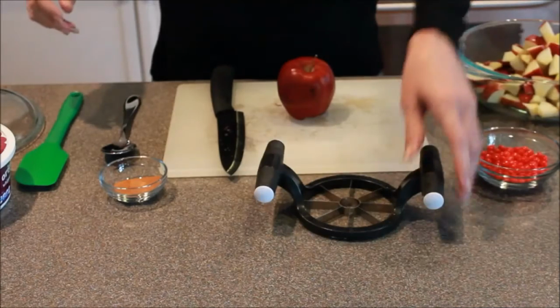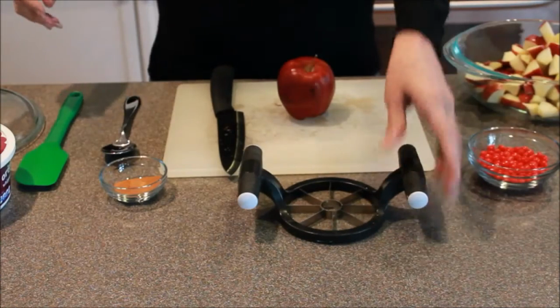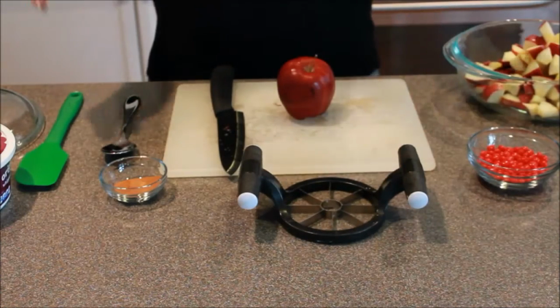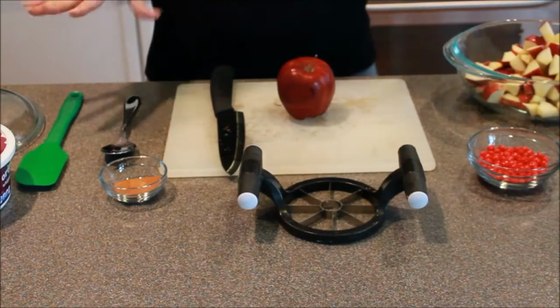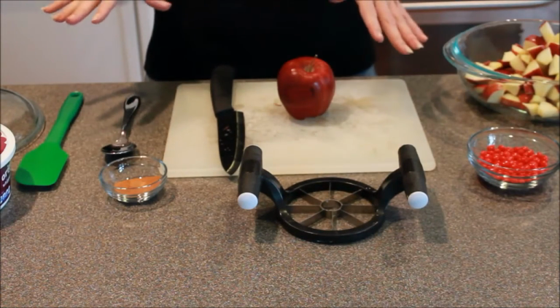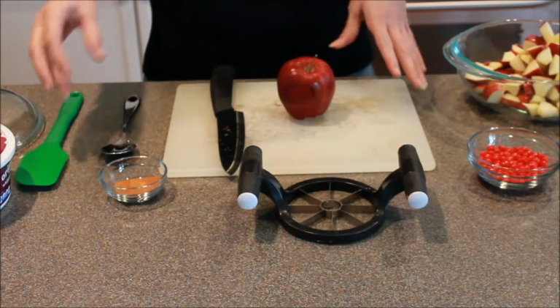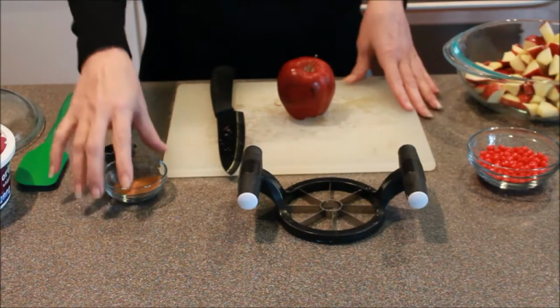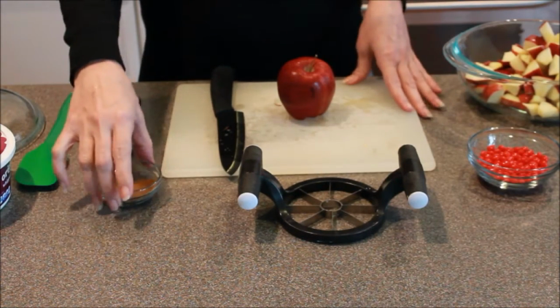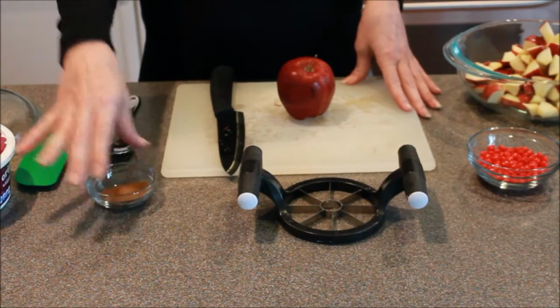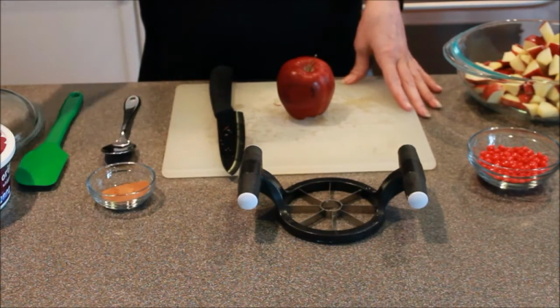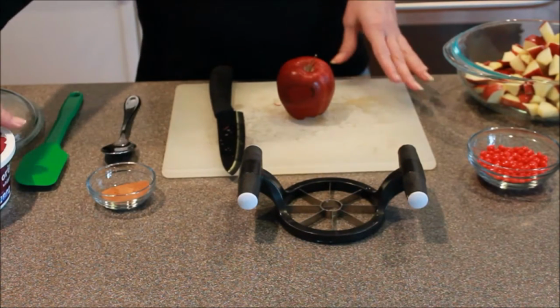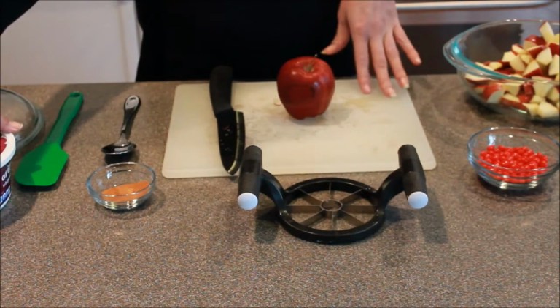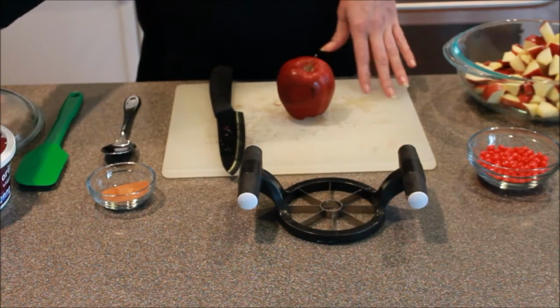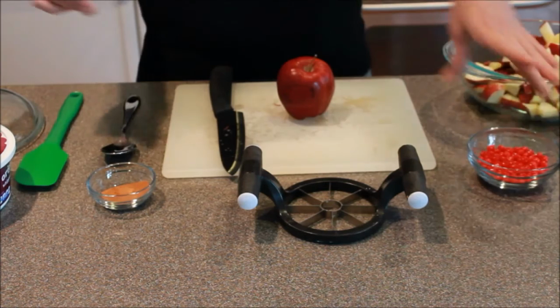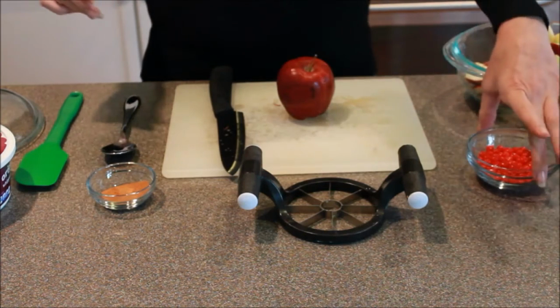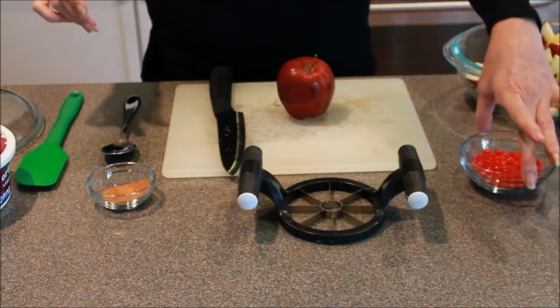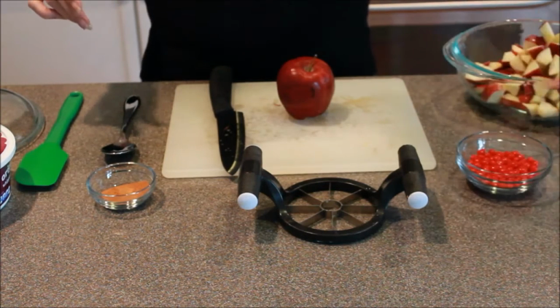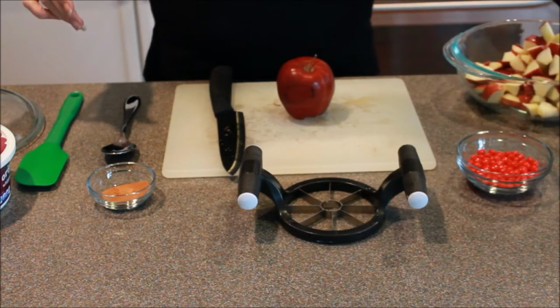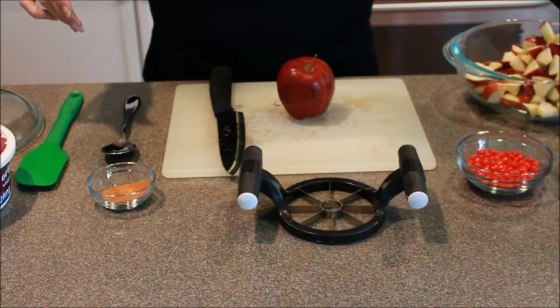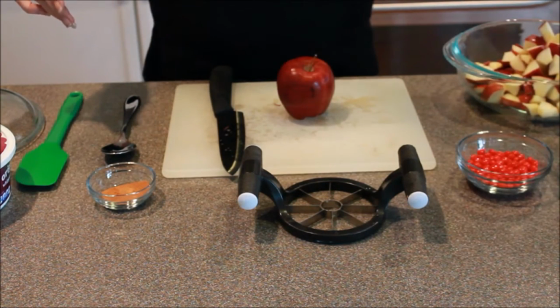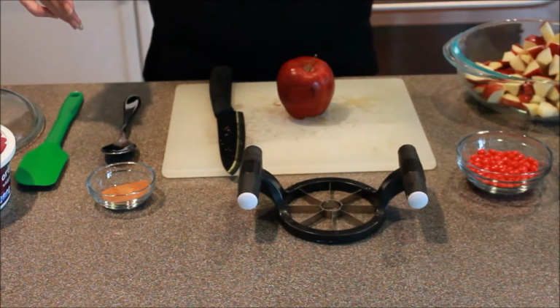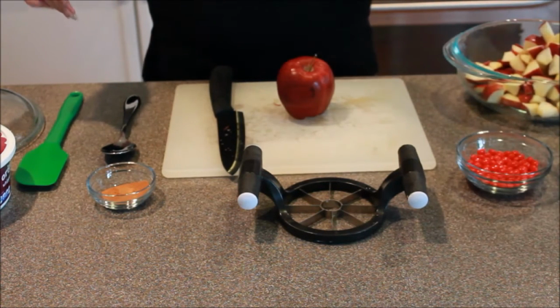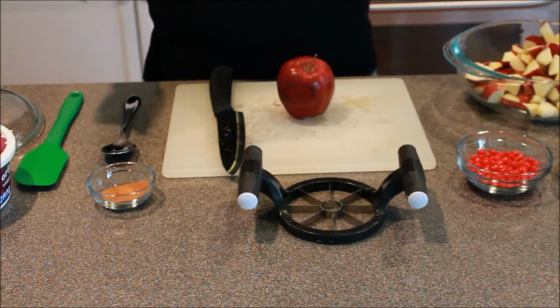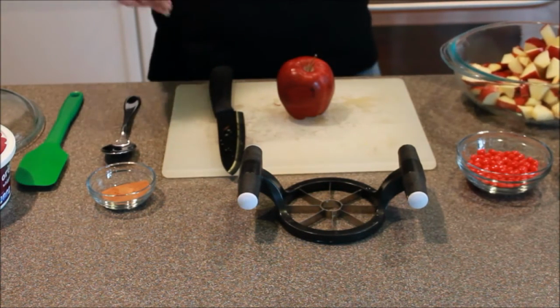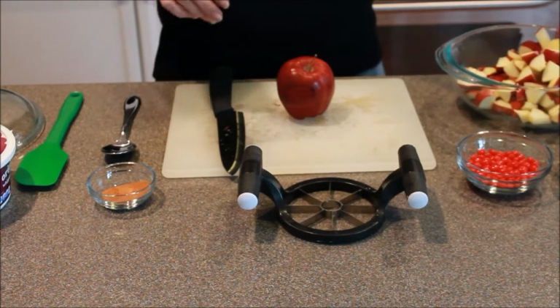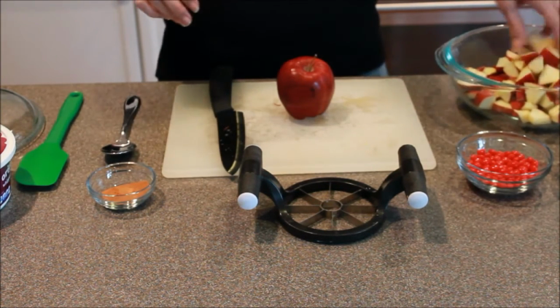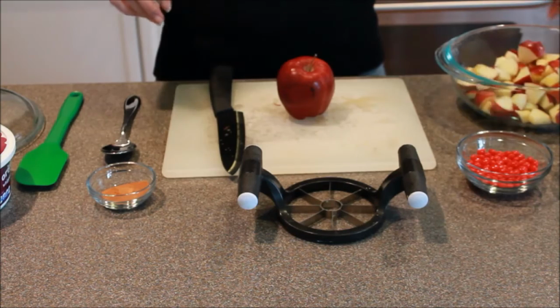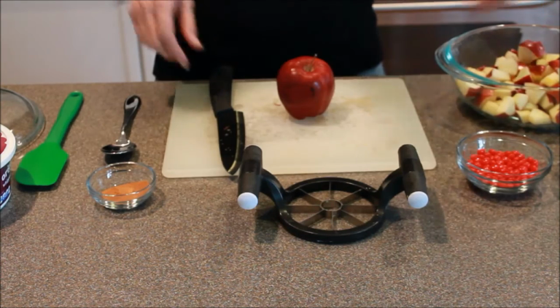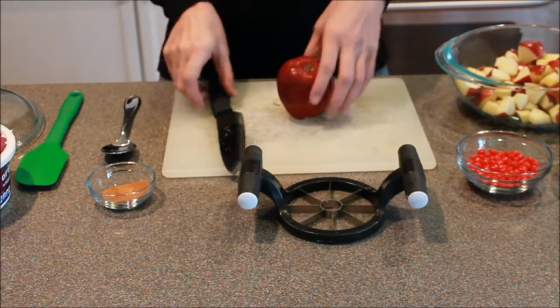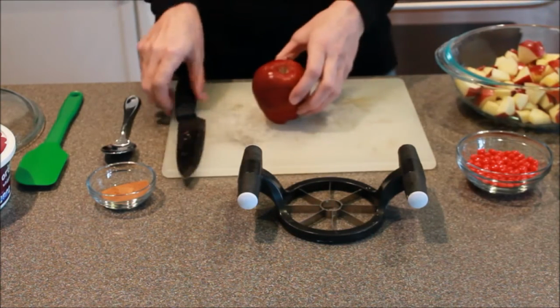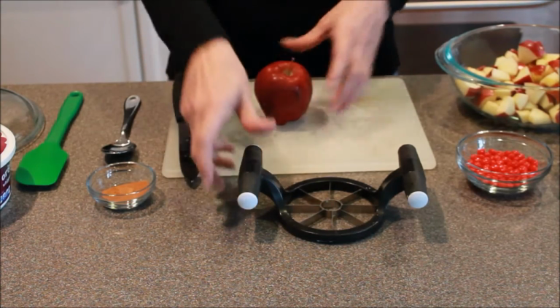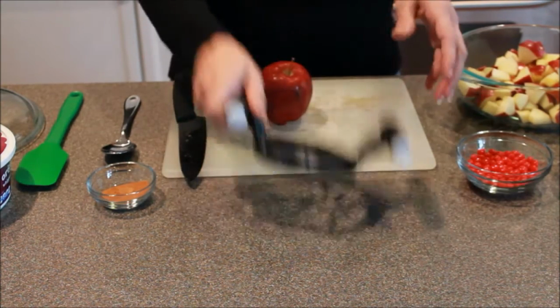So for today's recipe, you need a little bit of cinnamon, some whipped cream, some red-hot candies, some graham crackers that we've crushed up, and some apples that have been chopped up into little cubes.